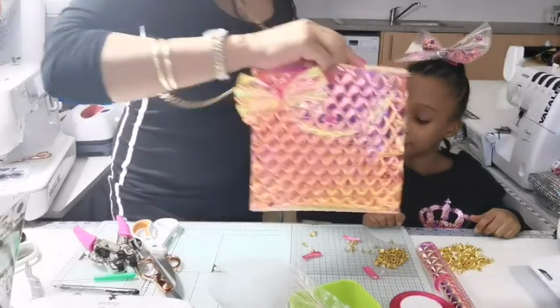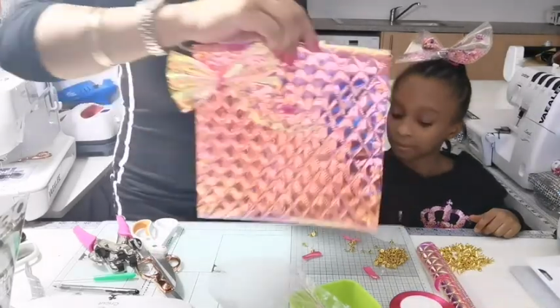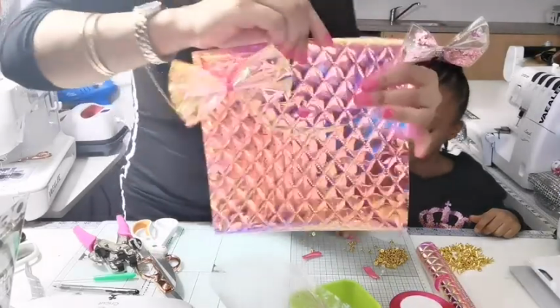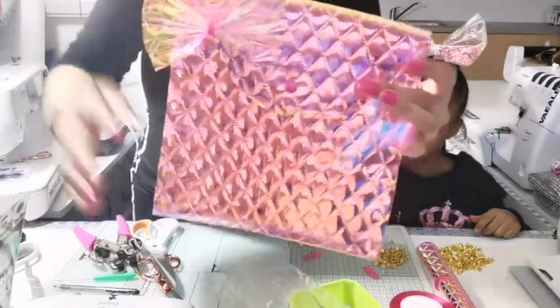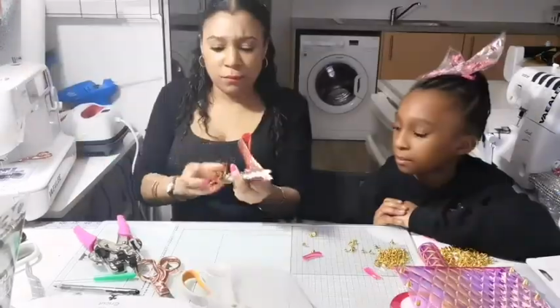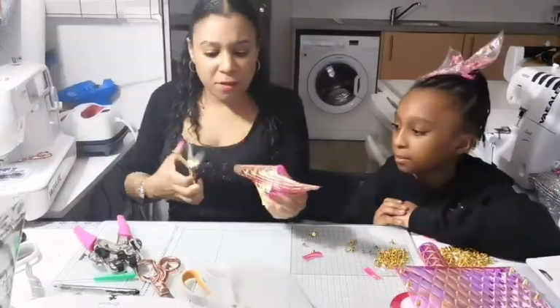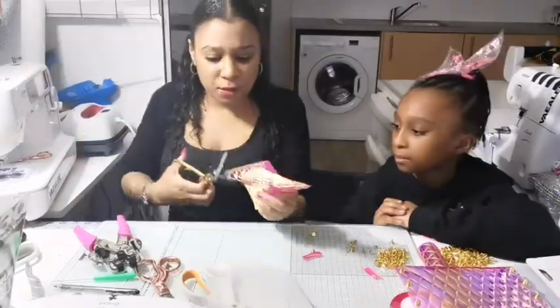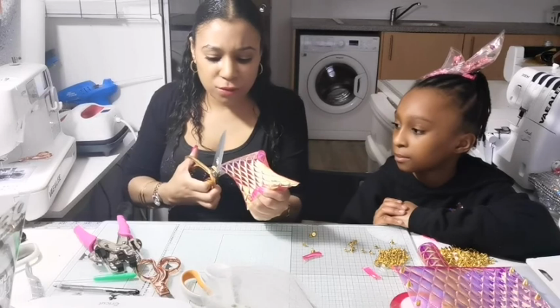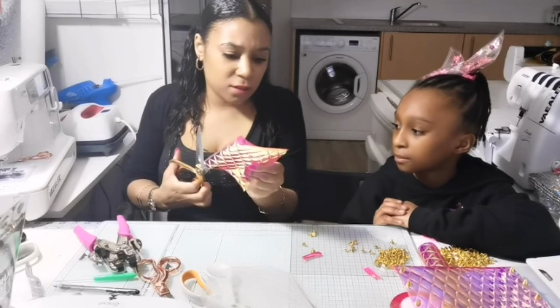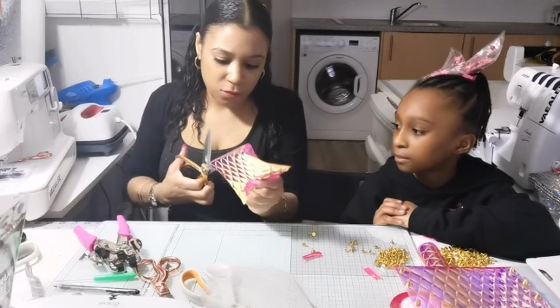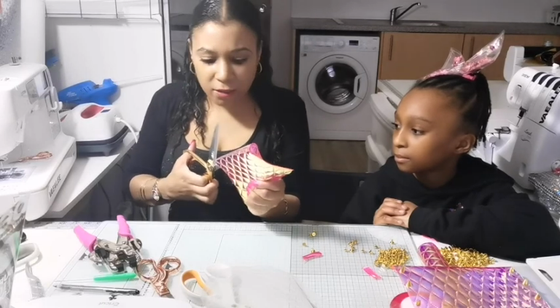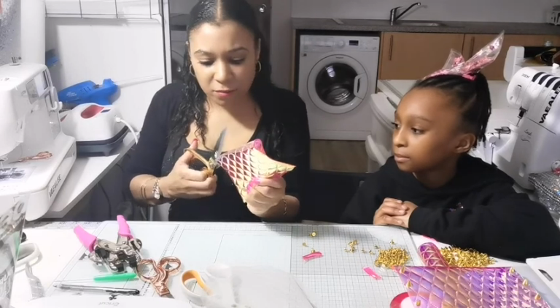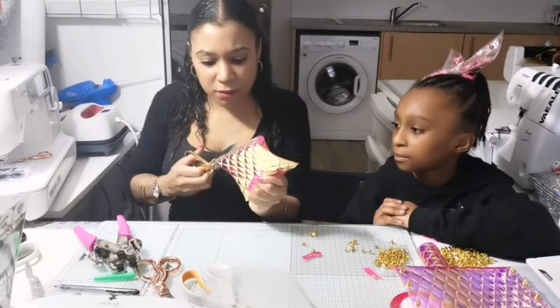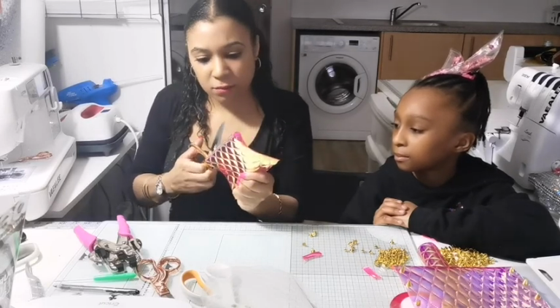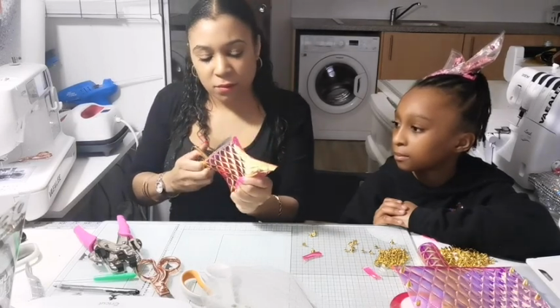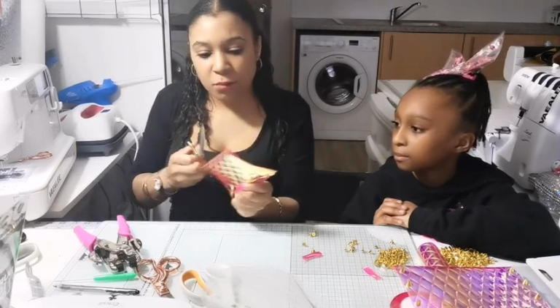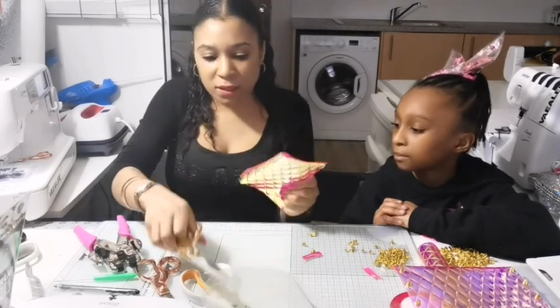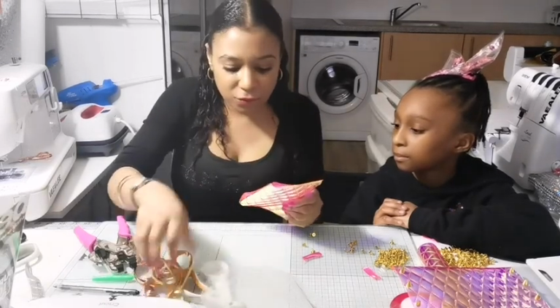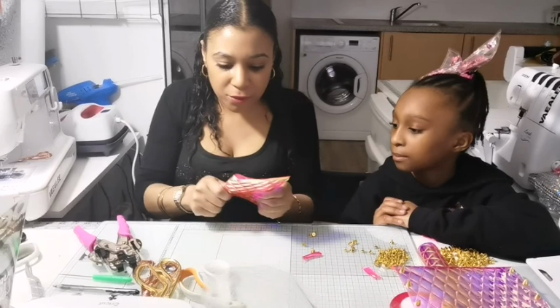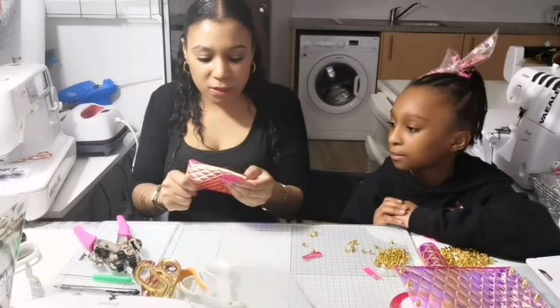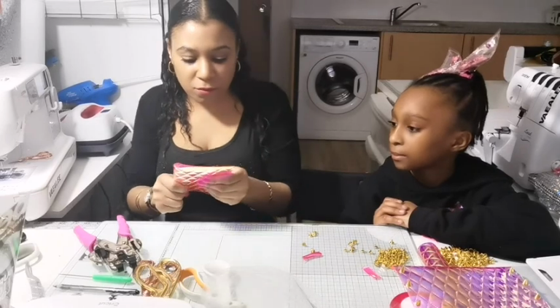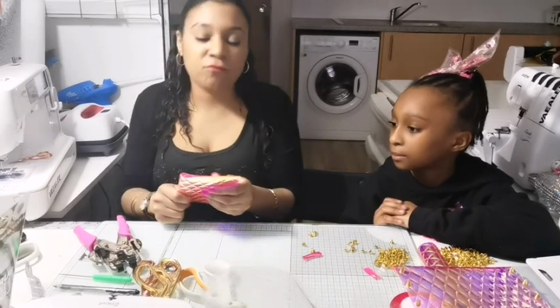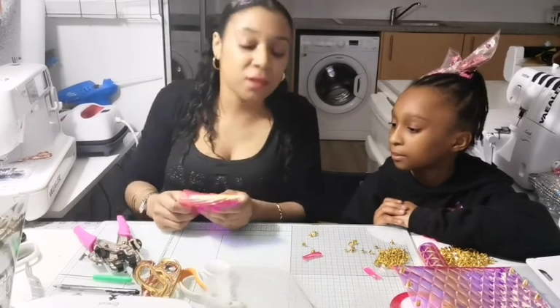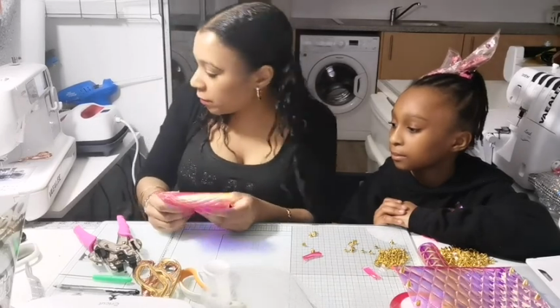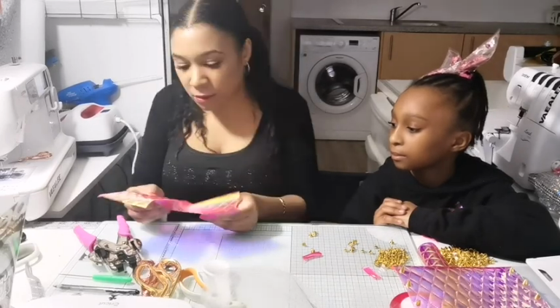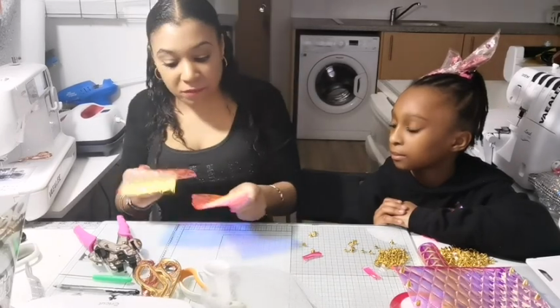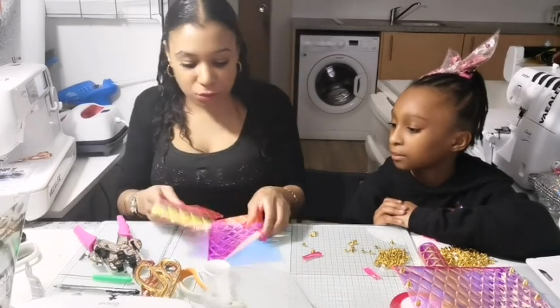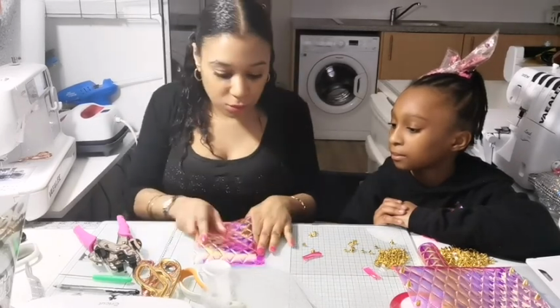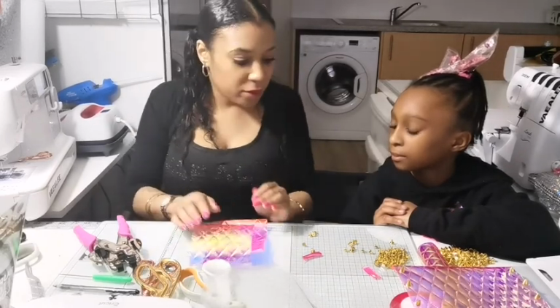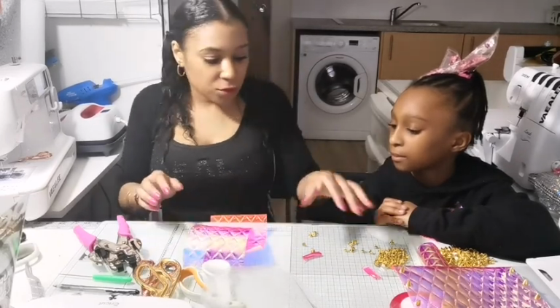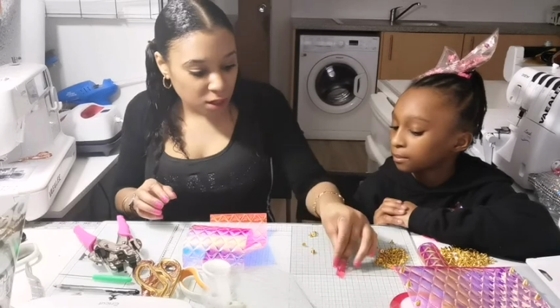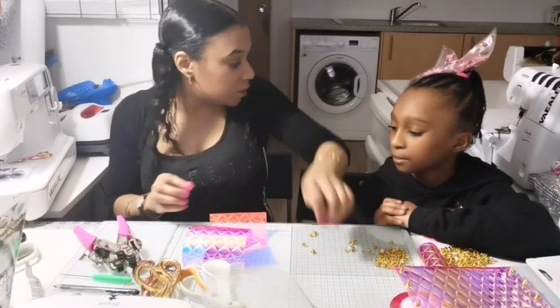Never mix your good scissors with cutting random things. Keep one set of scissors for fabric and one set for cutting random things or paper, but never mix the two — because it will dull your good scissors.